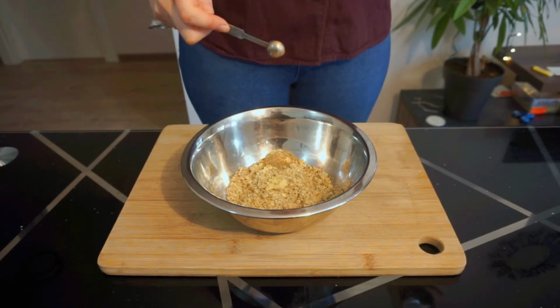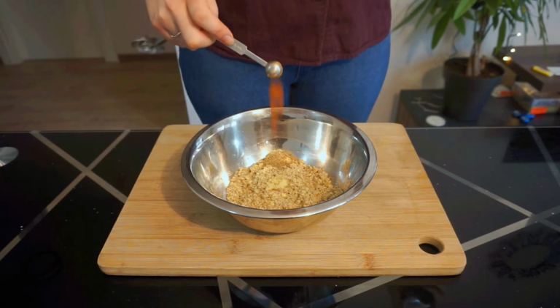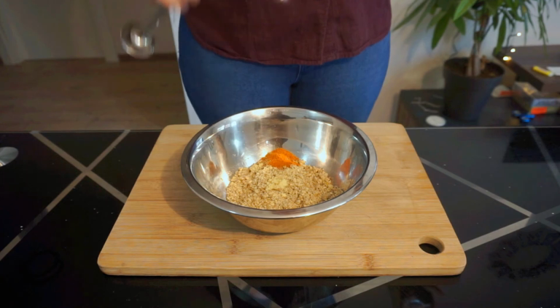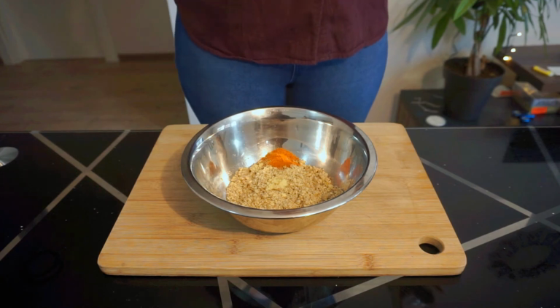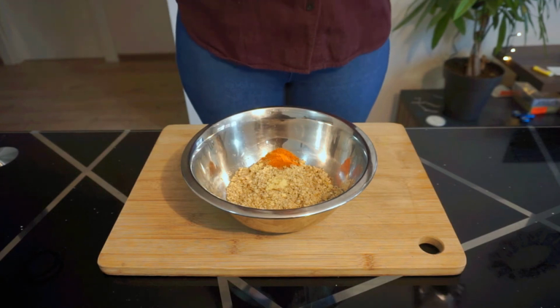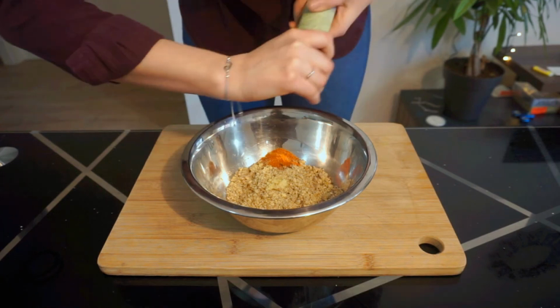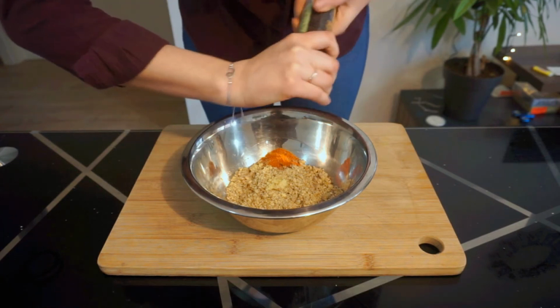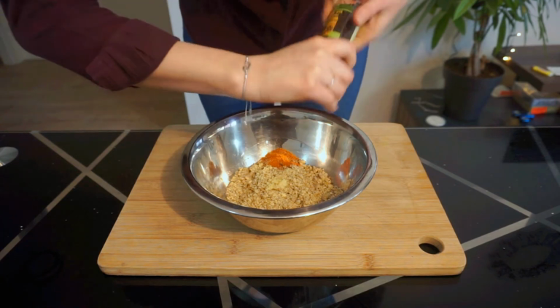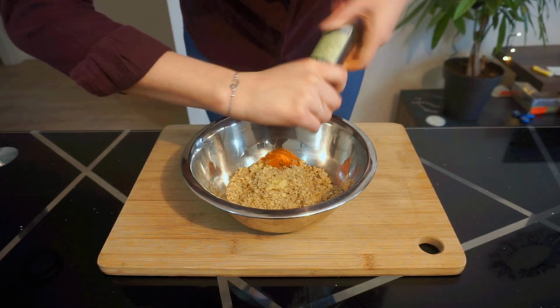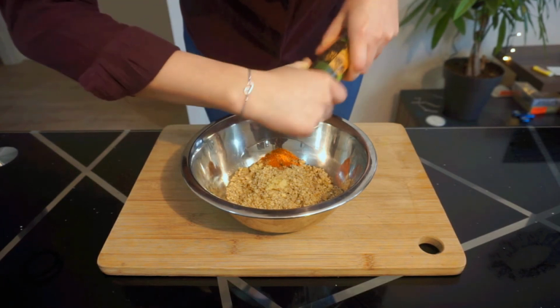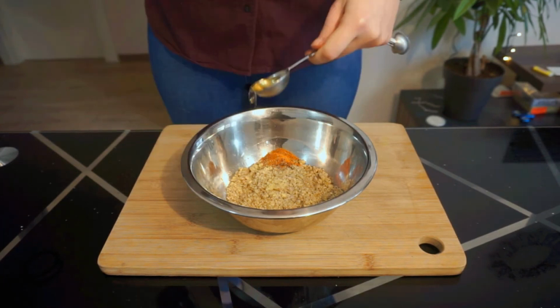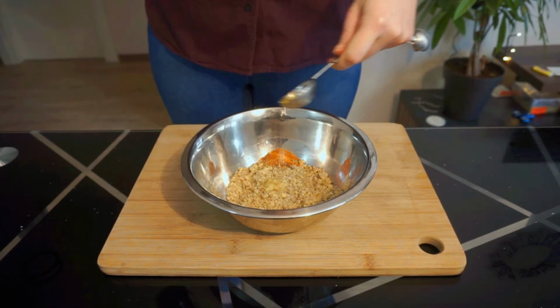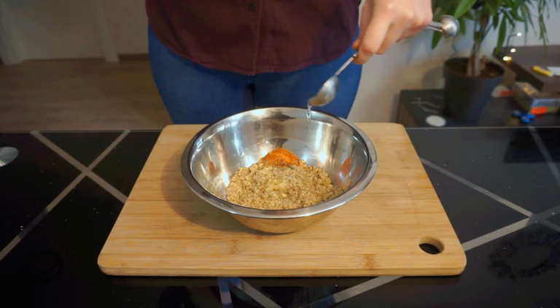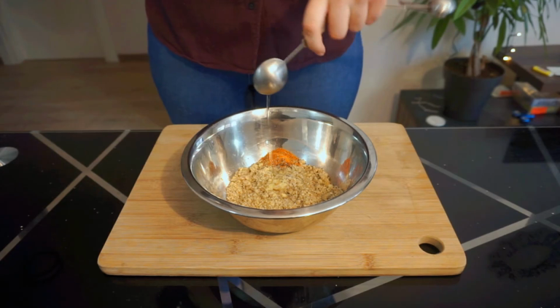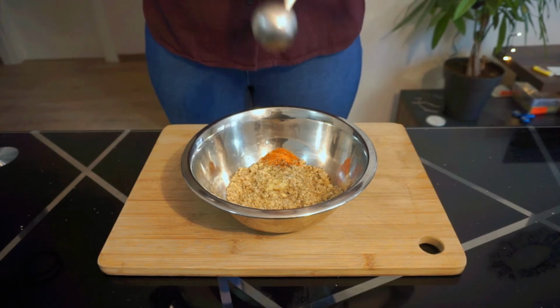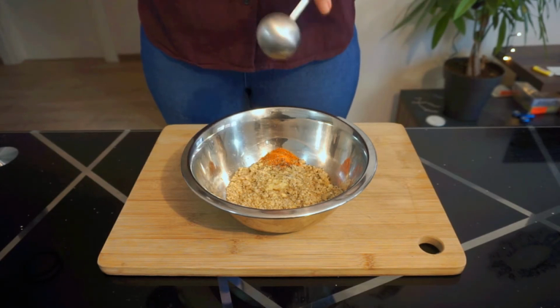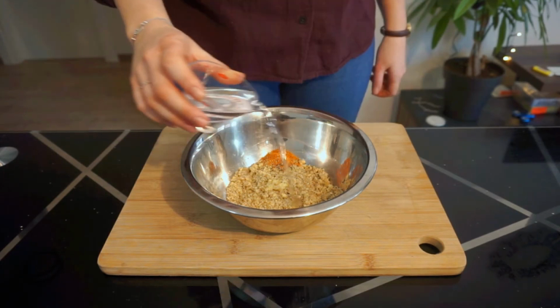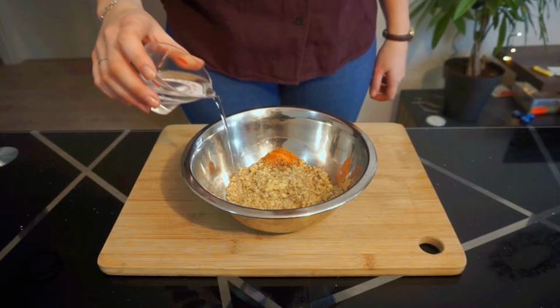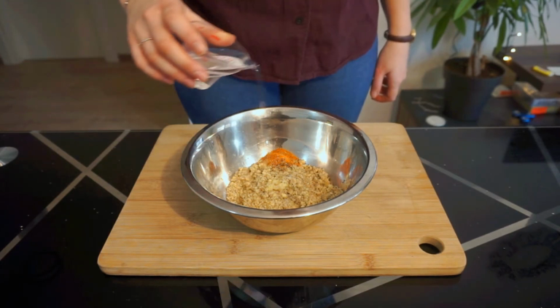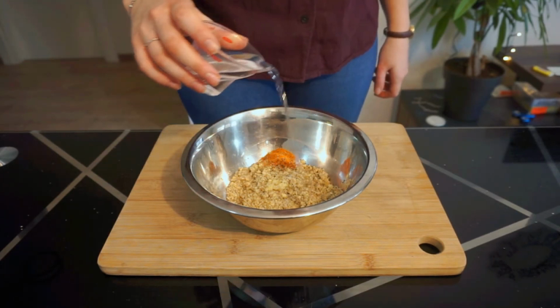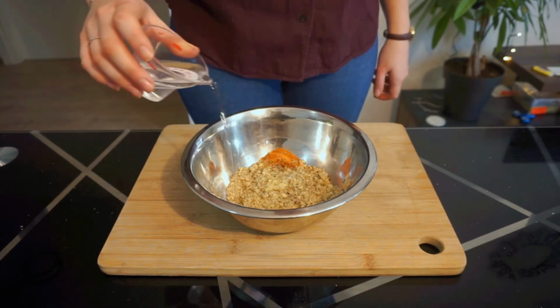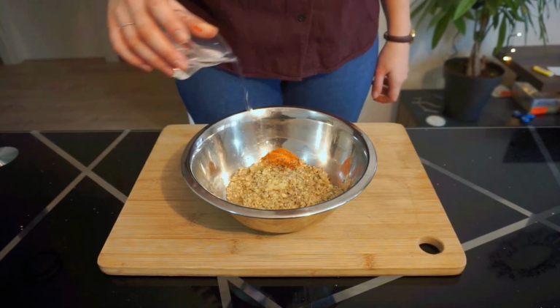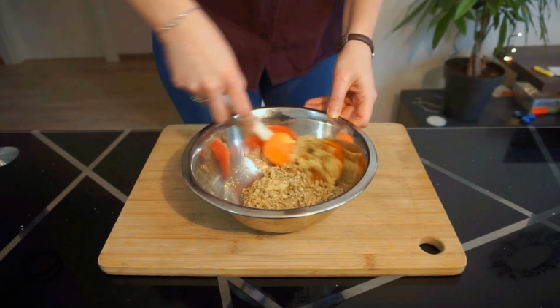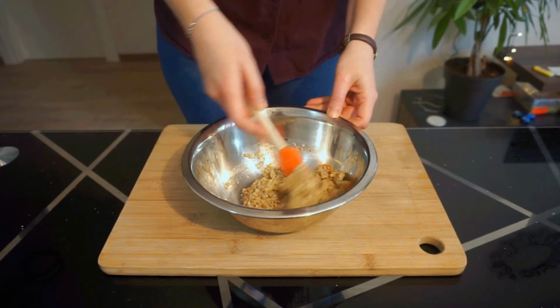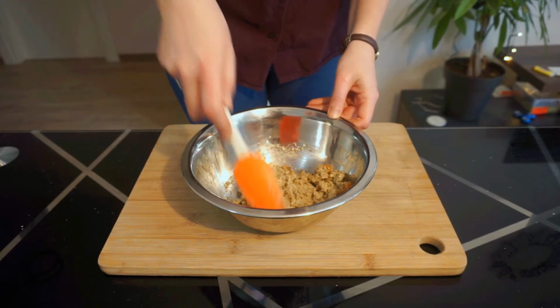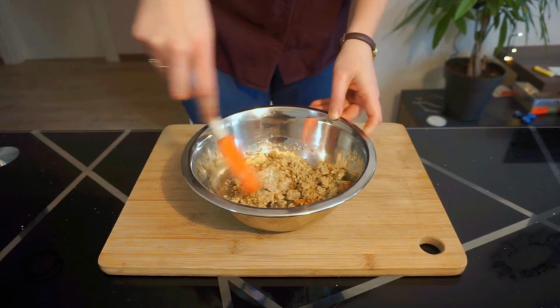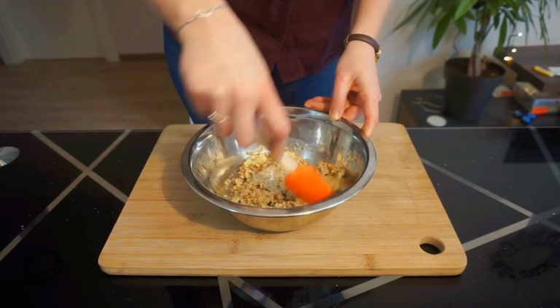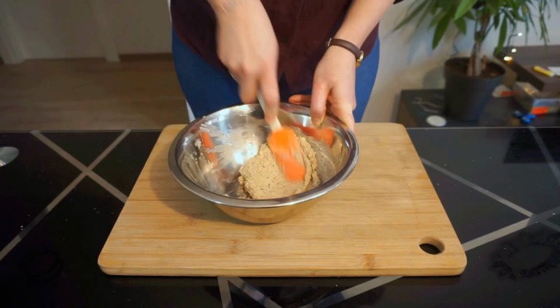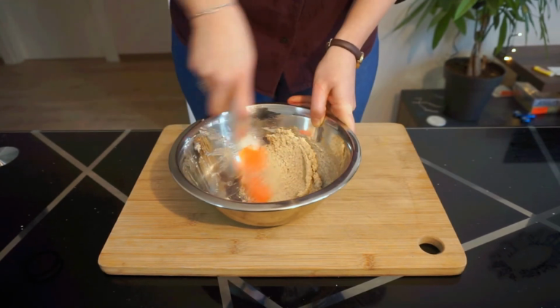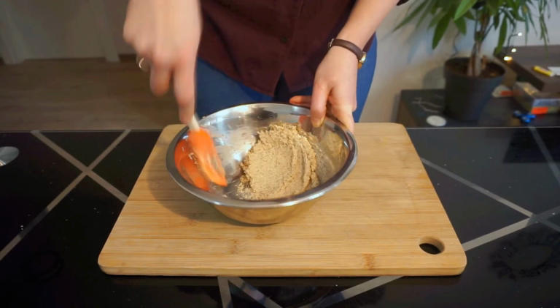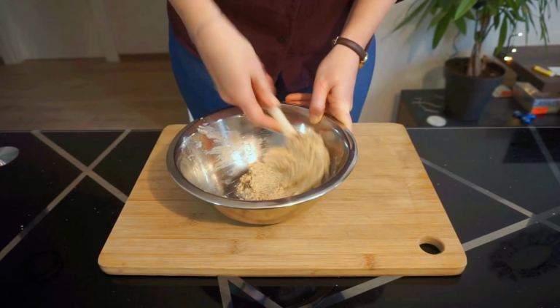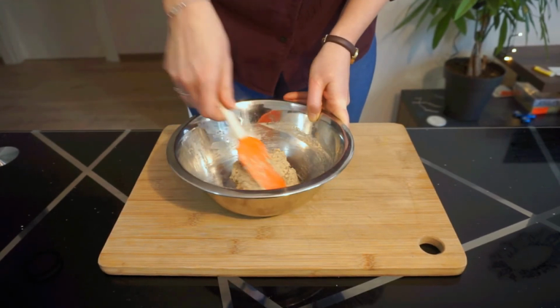Add half a teaspoon of cayenne pepper, some freshly ground black pepper, and salt to taste, and one tablespoon of white wine vinegar. Drizzle in 120 ml of water and mix until the paste forms. Cover and refrigerate while you cook the eggplants.